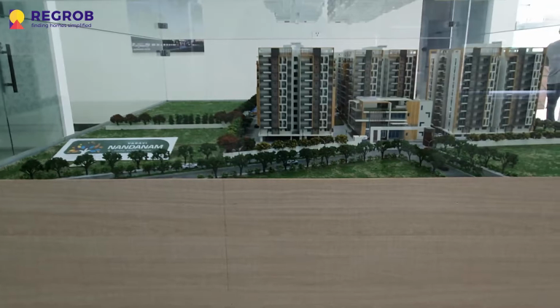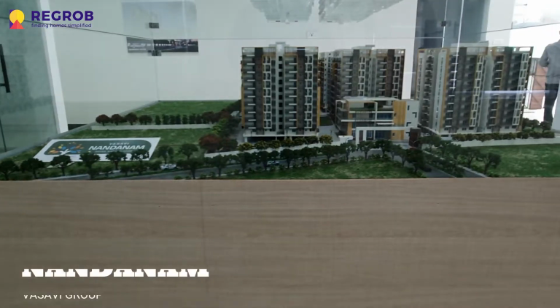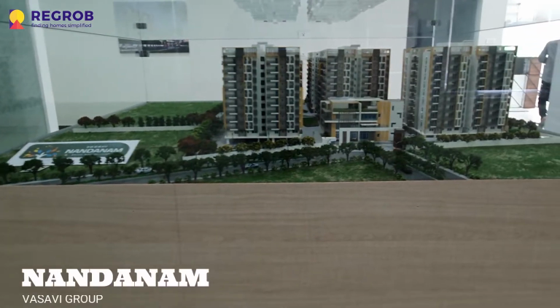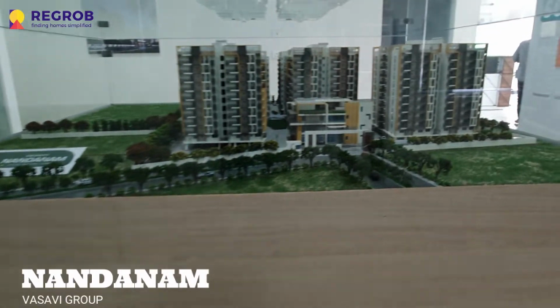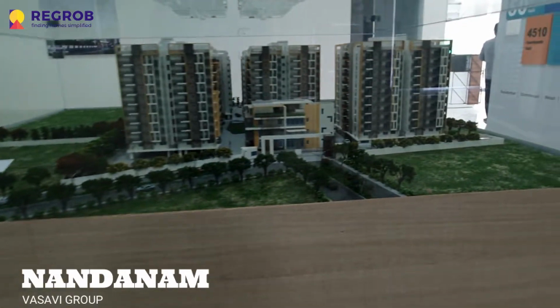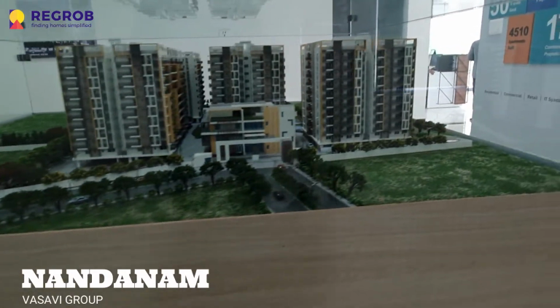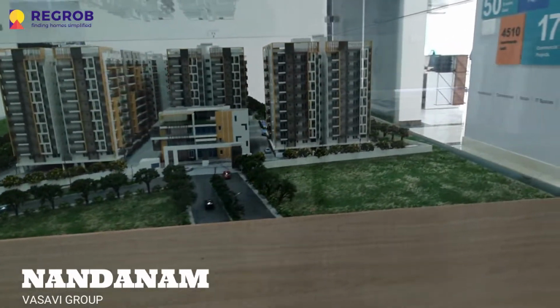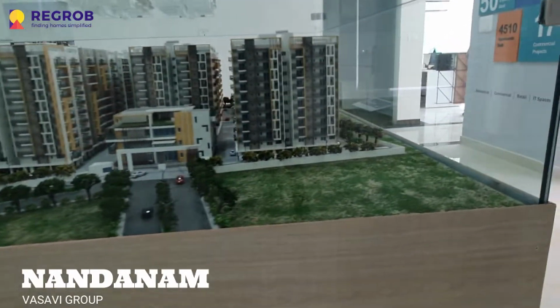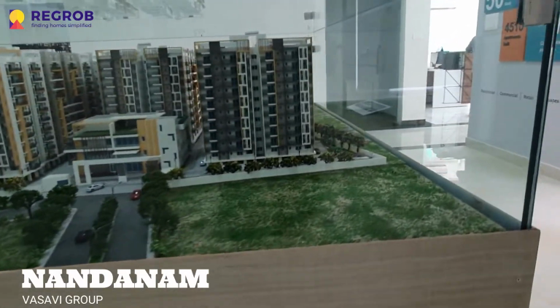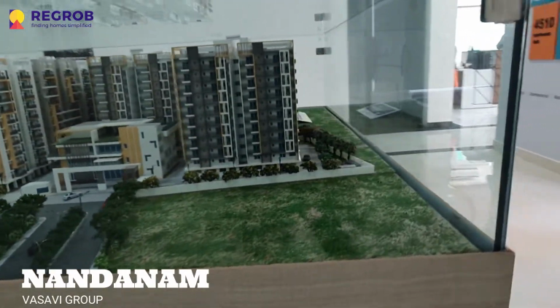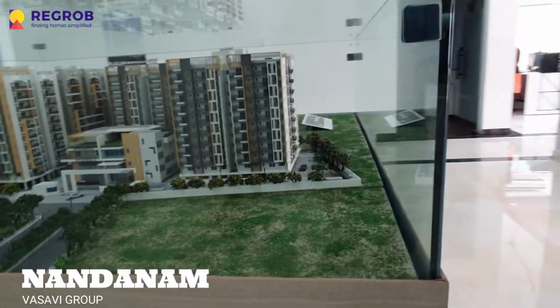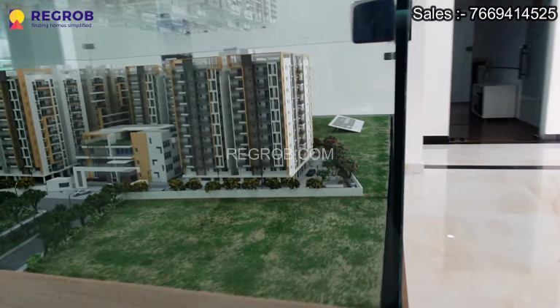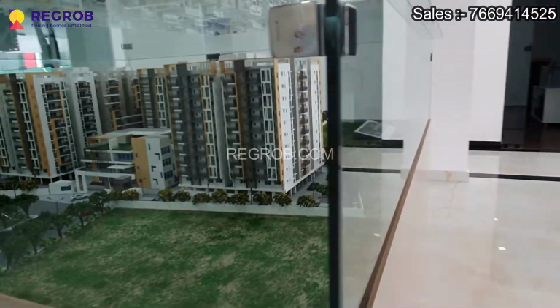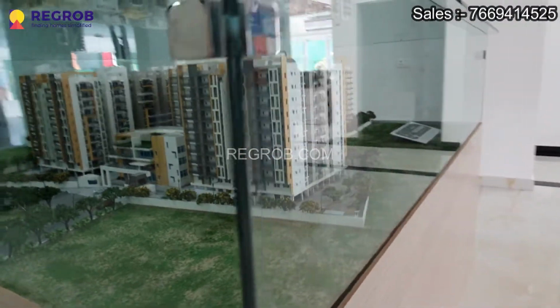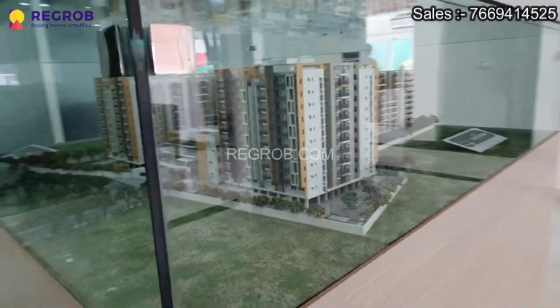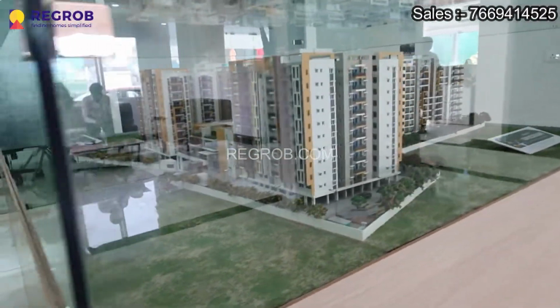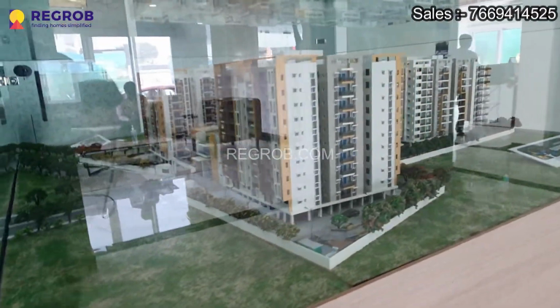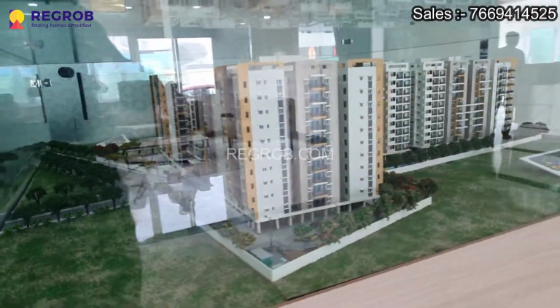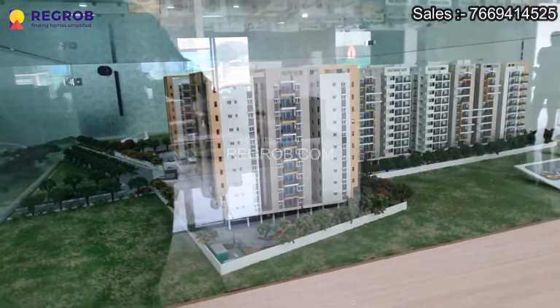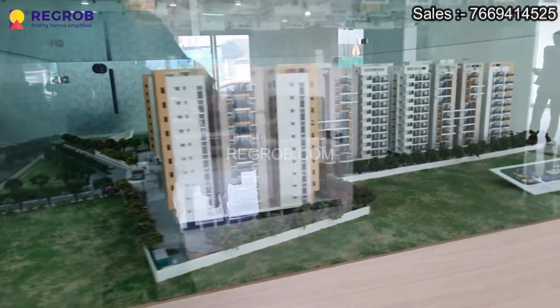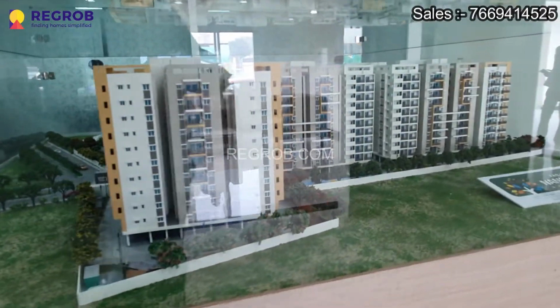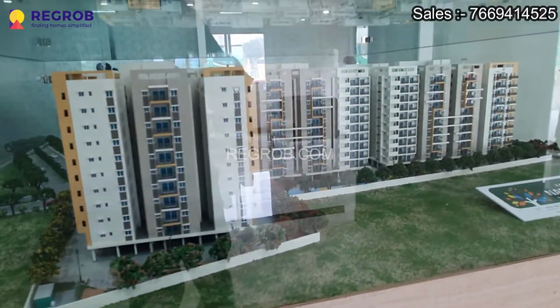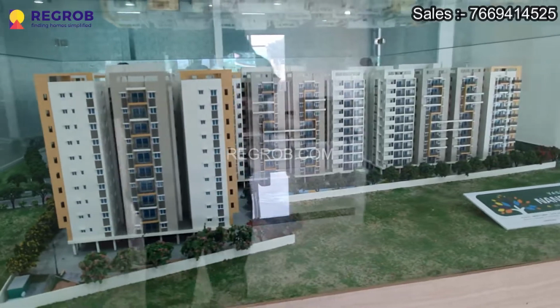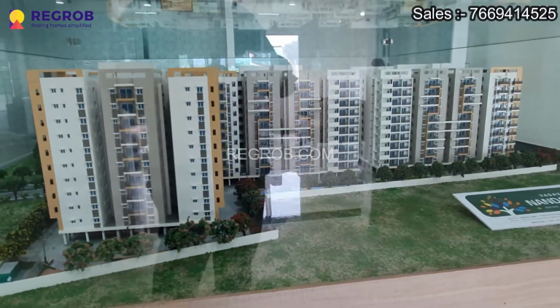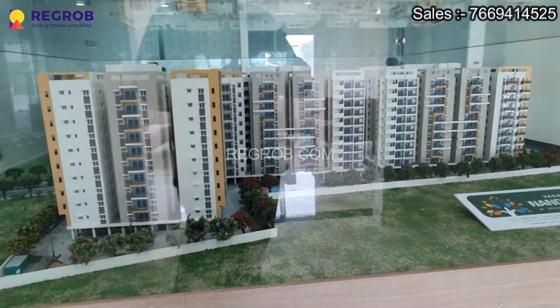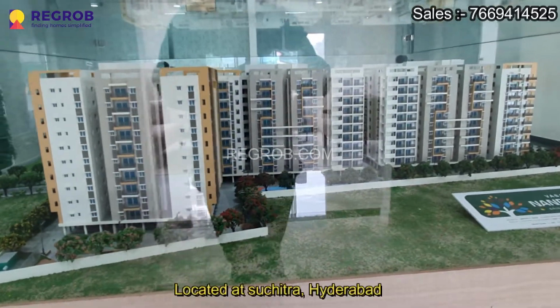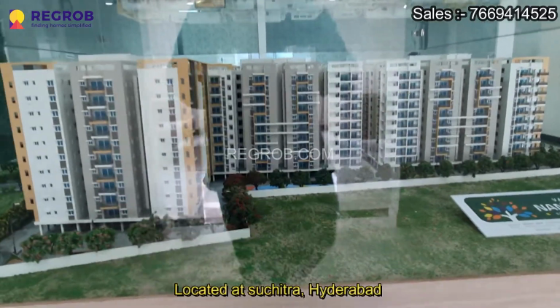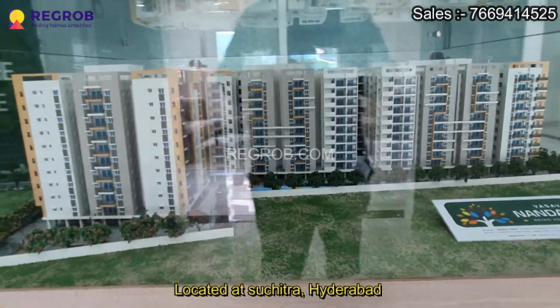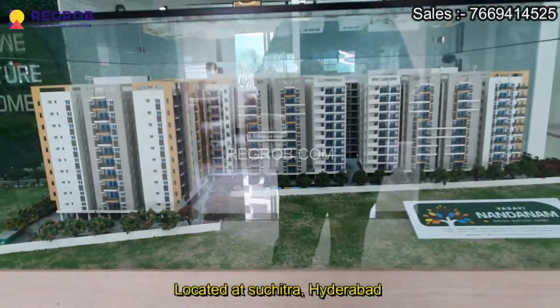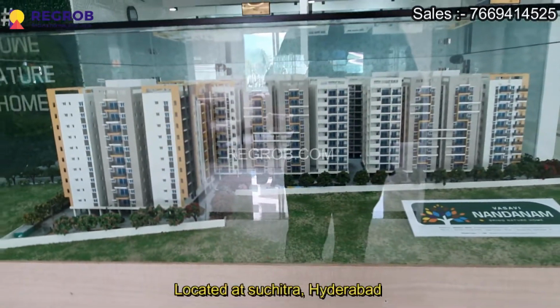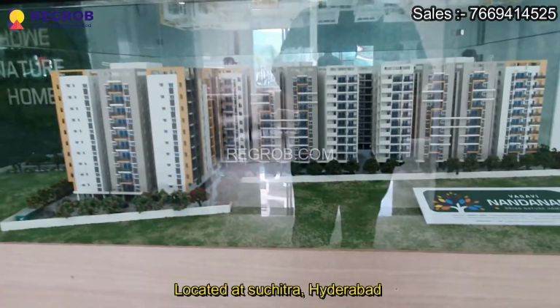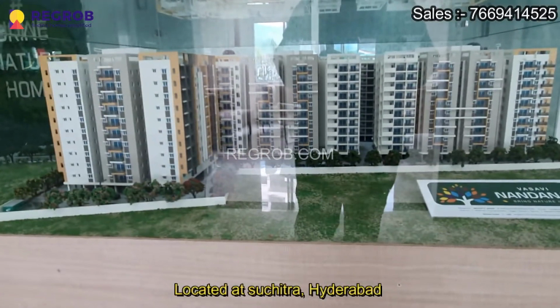Hi everyone, welcome to Regrow. Today we are at Vasuvi Nandanam, a project by Vasuvi Group. This project is located at Suchitra, Hyderabad.